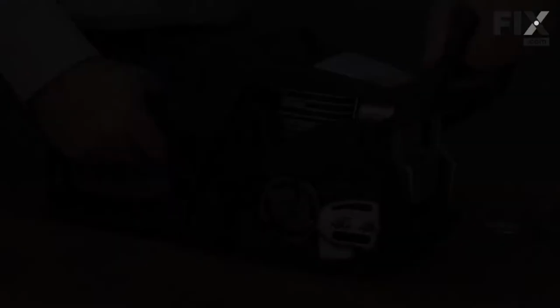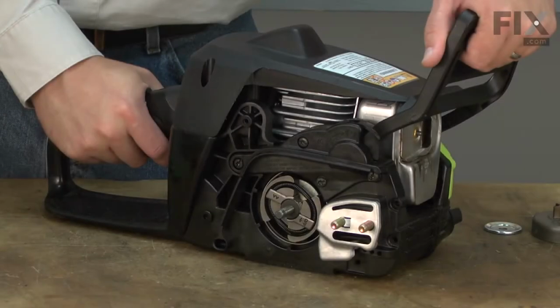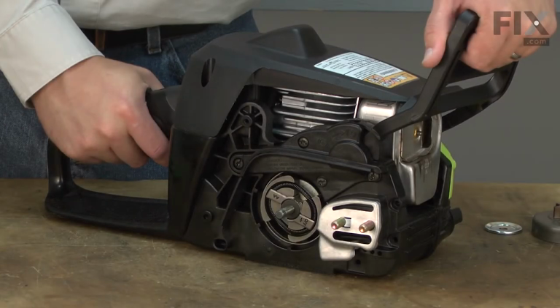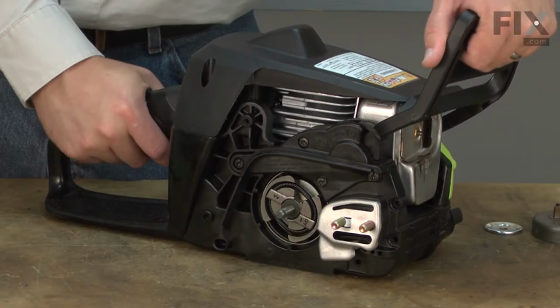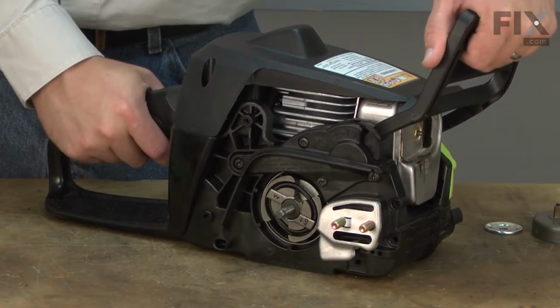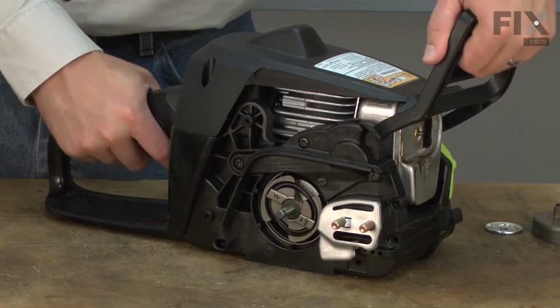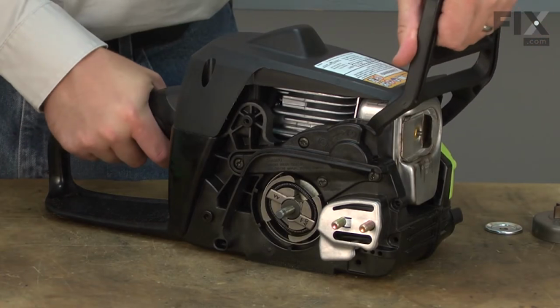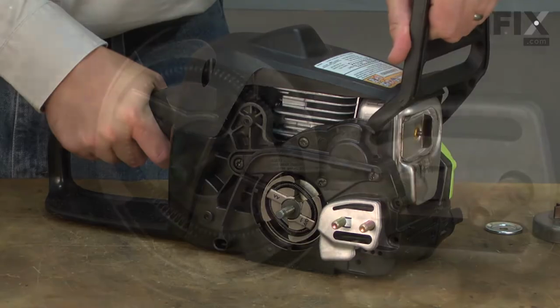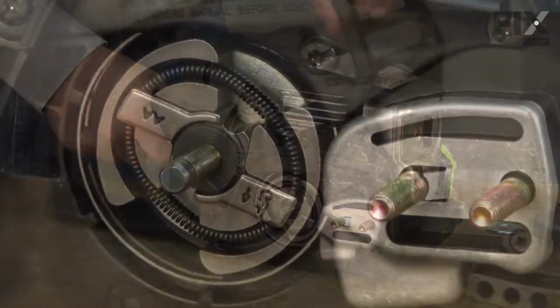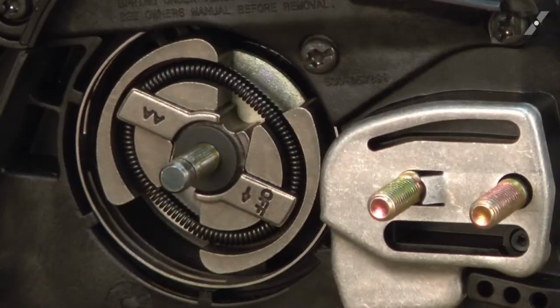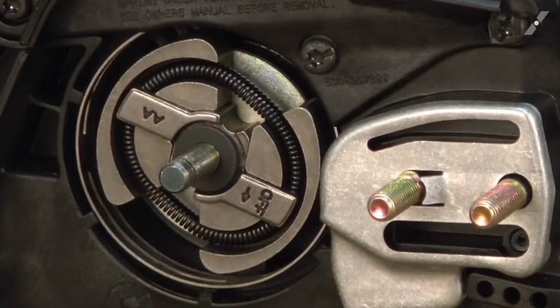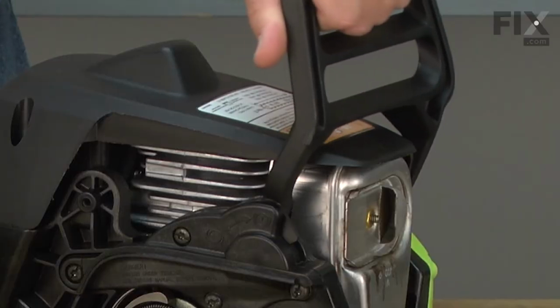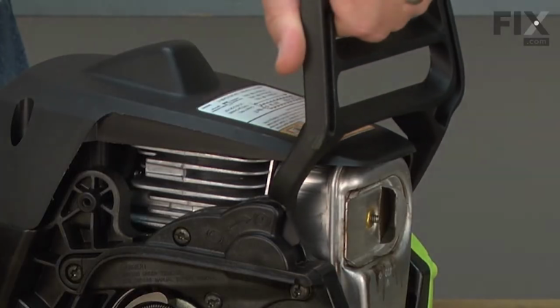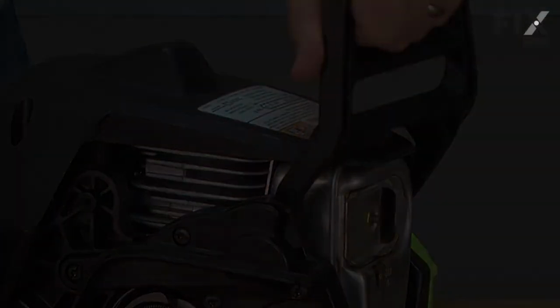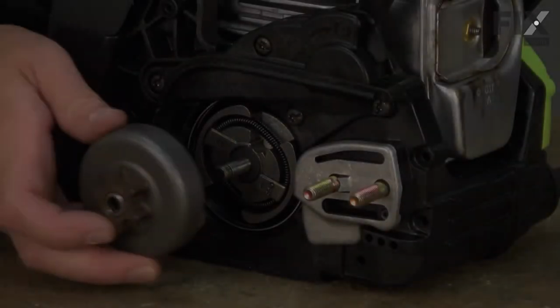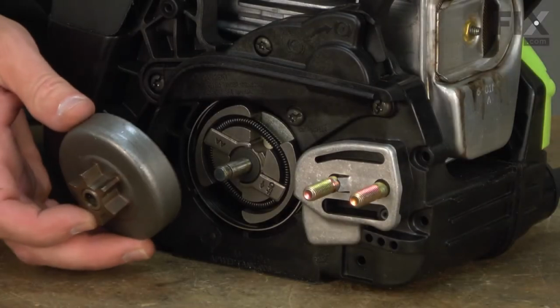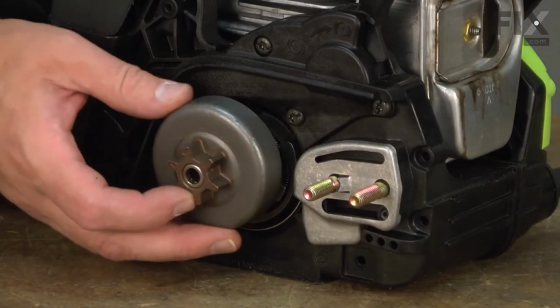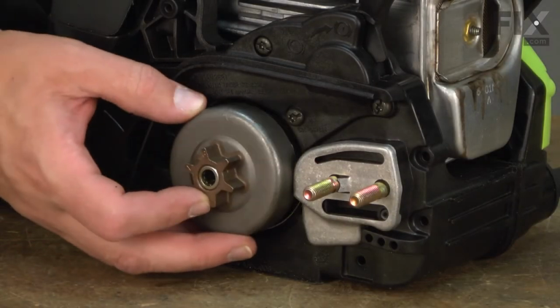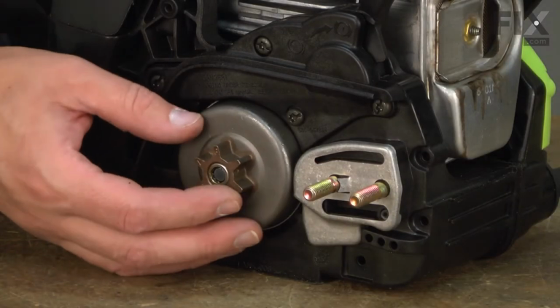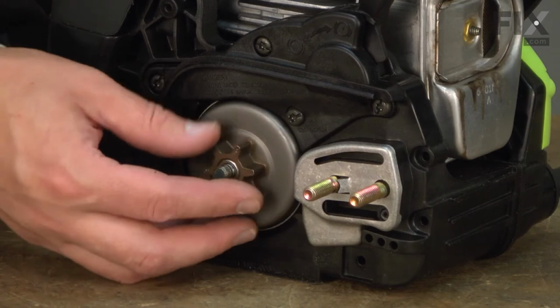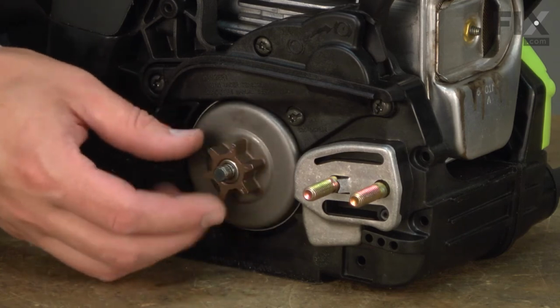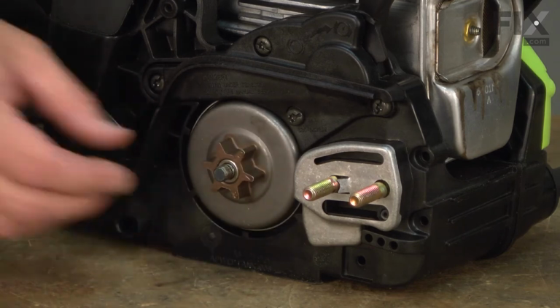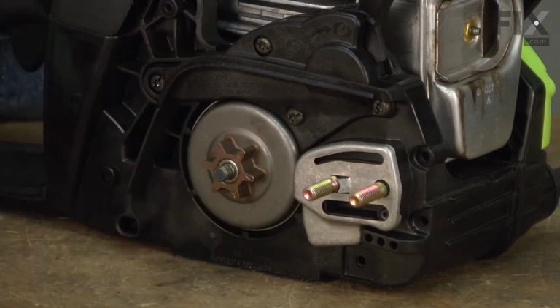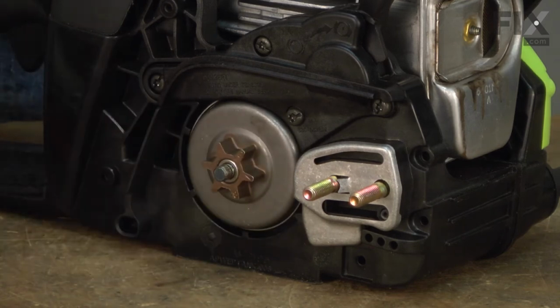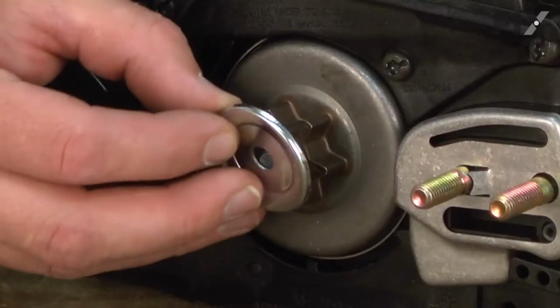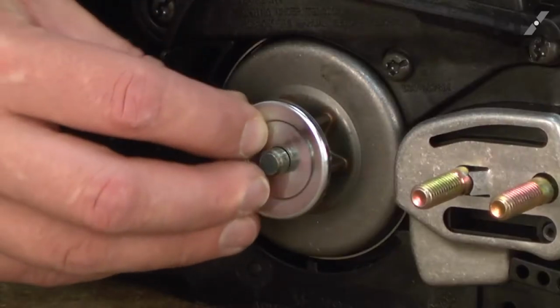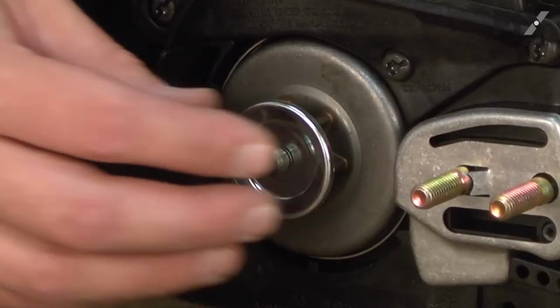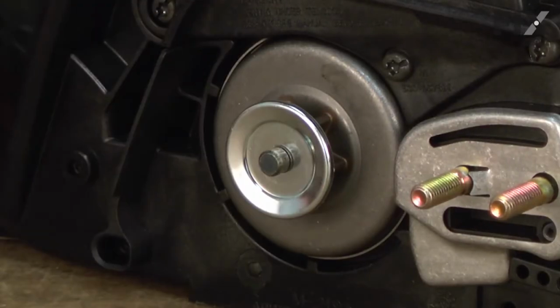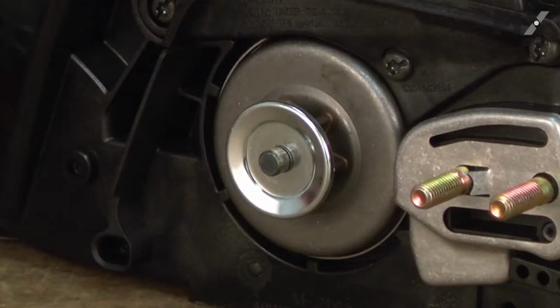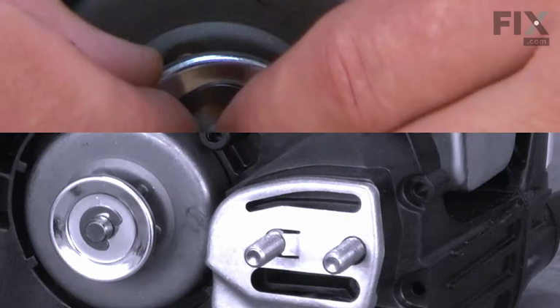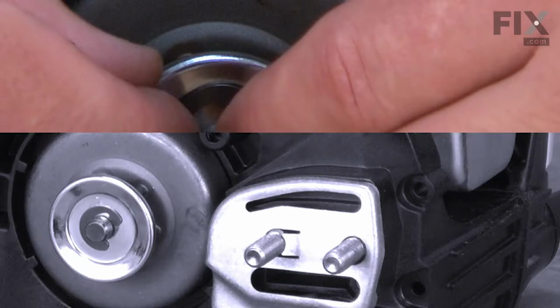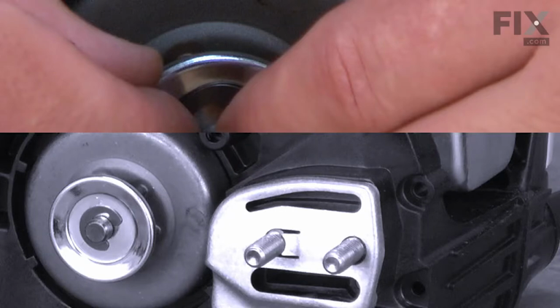With the new chain brake installed, now I can go ahead and unlock it so we can fit the clutch drum back into place. With the brake unlocked, now we have plenty of room to slide the clutch drum back in place, replace the washer, and secure it with the C-clip.